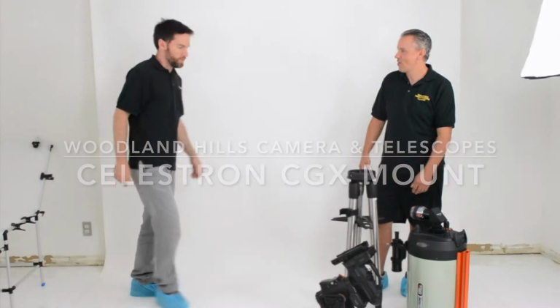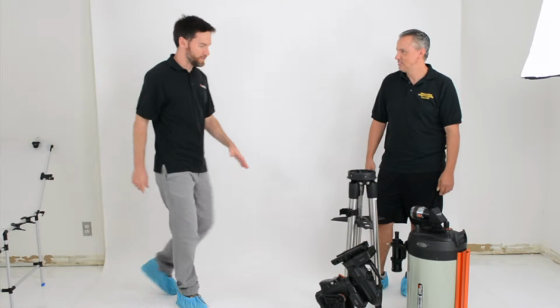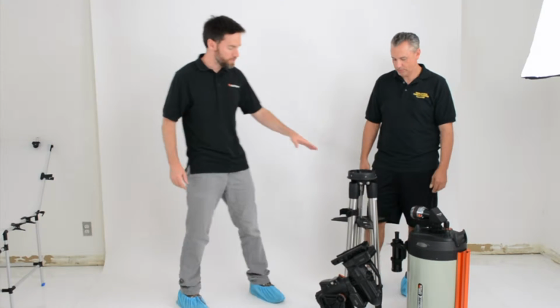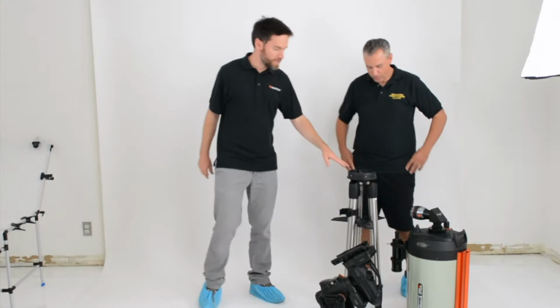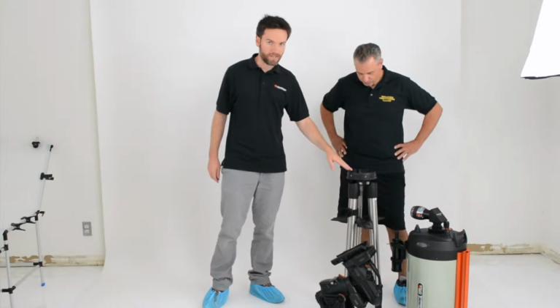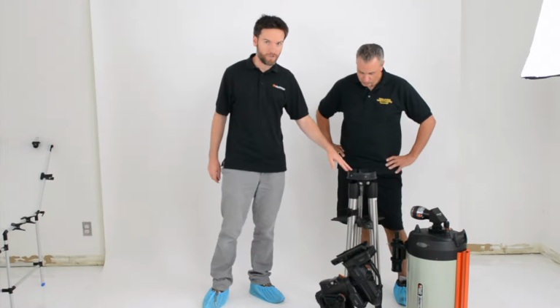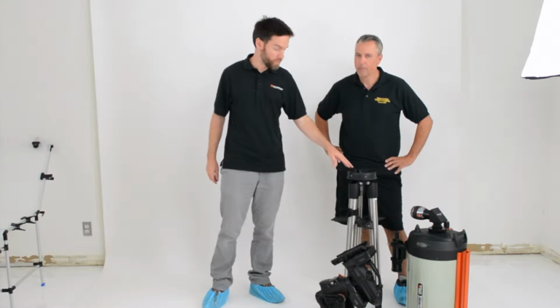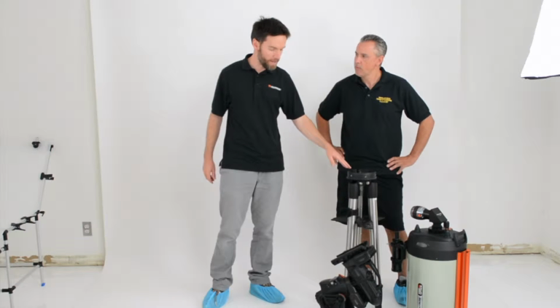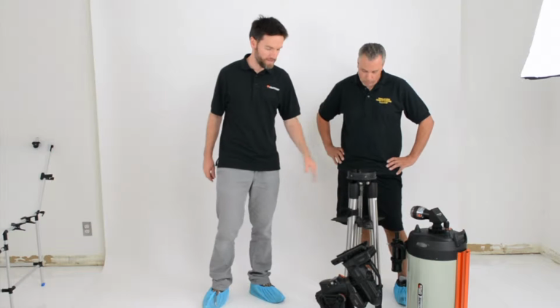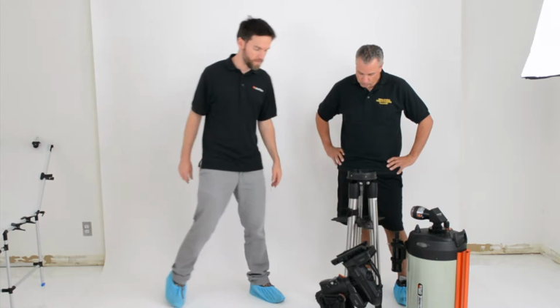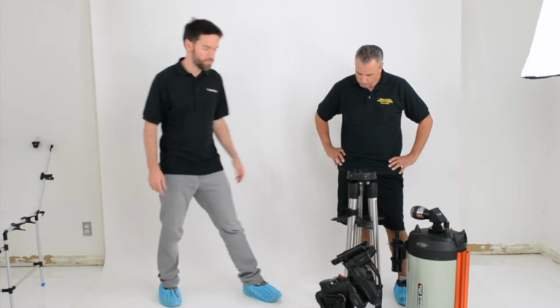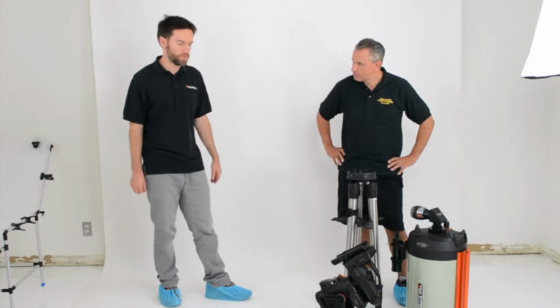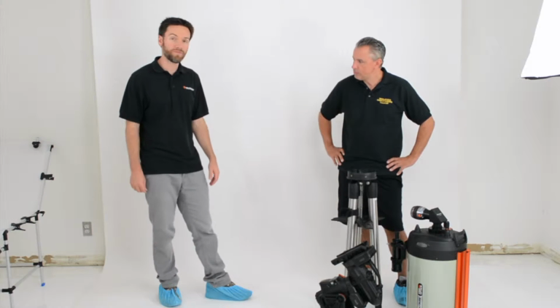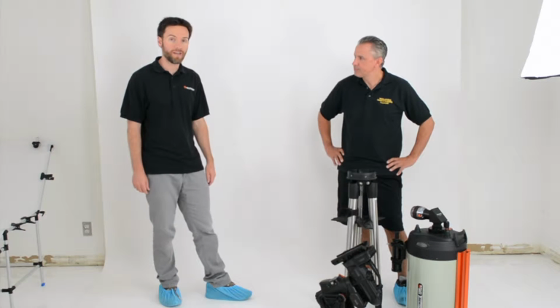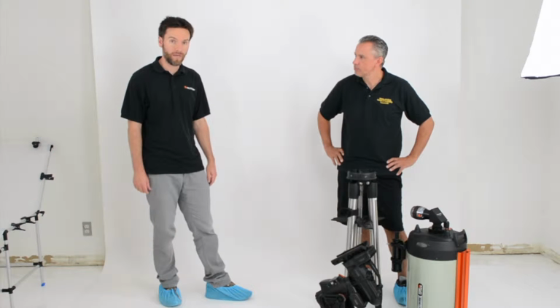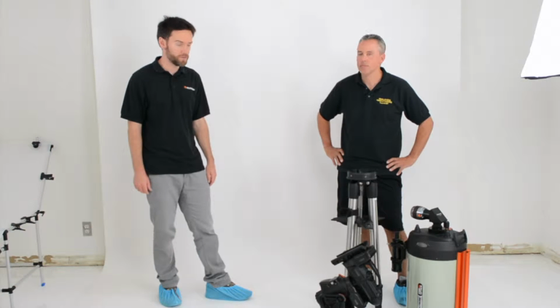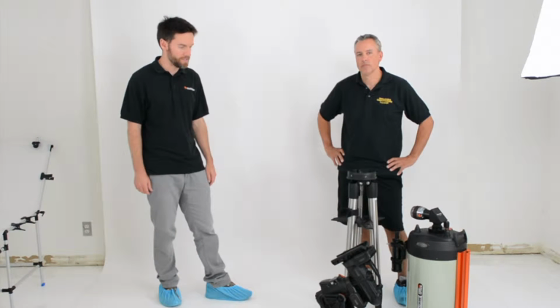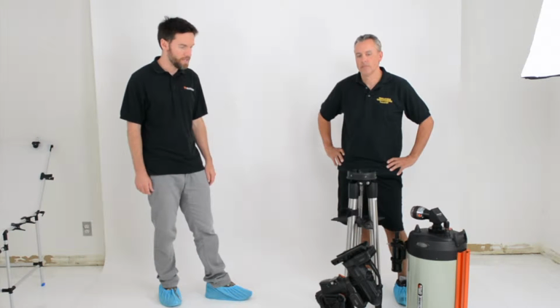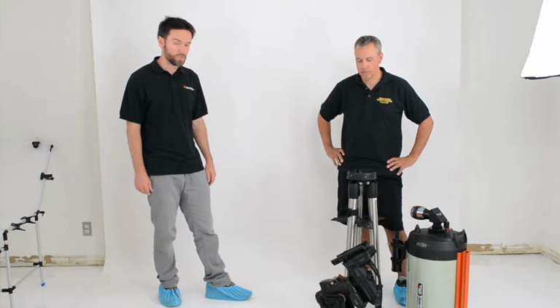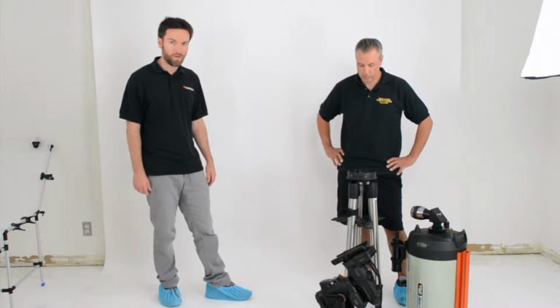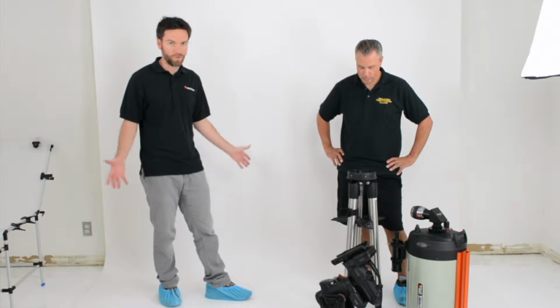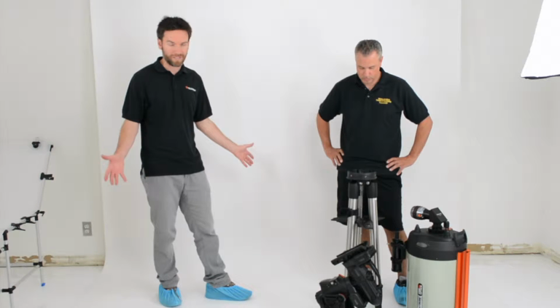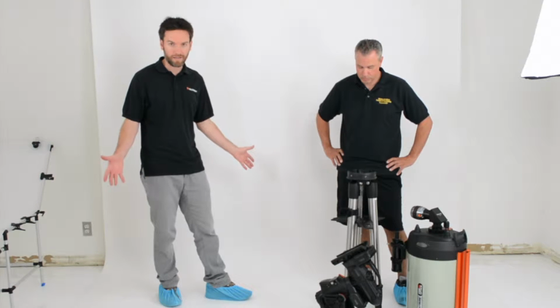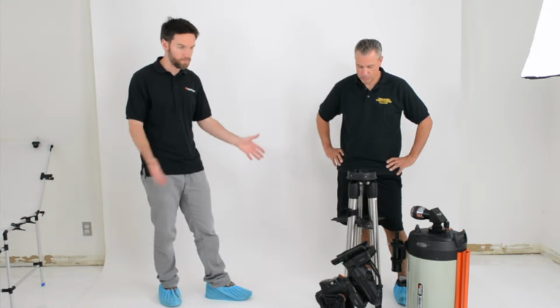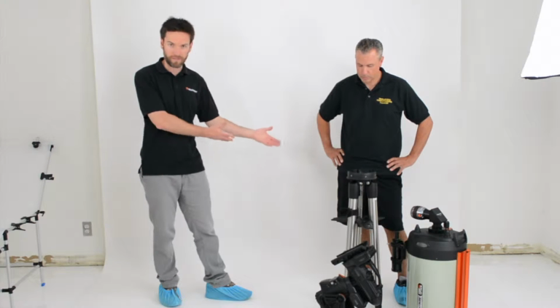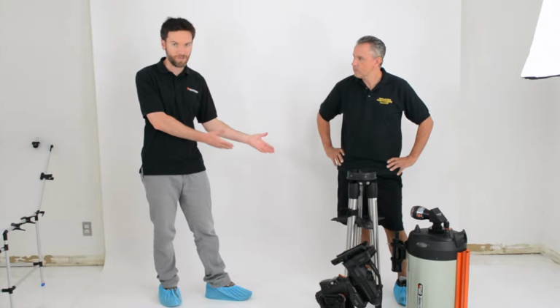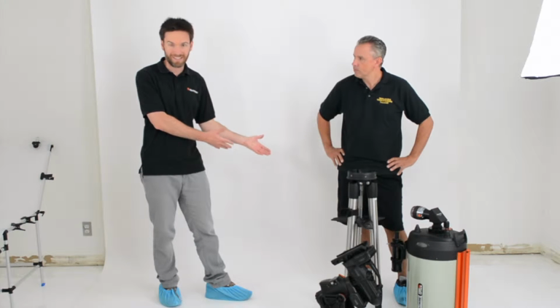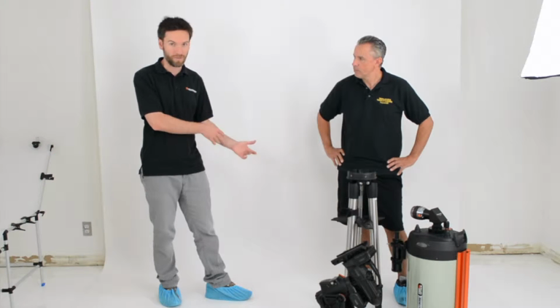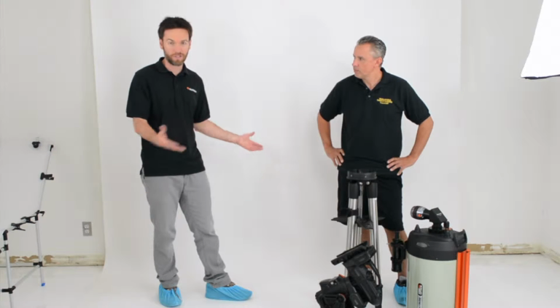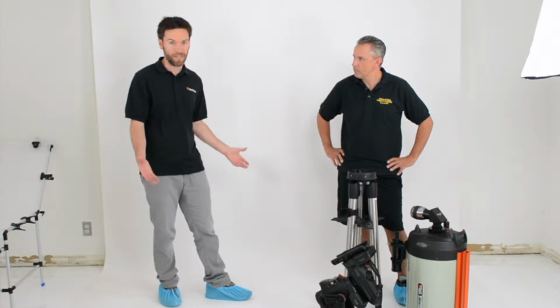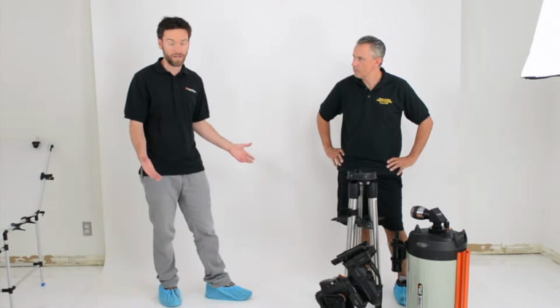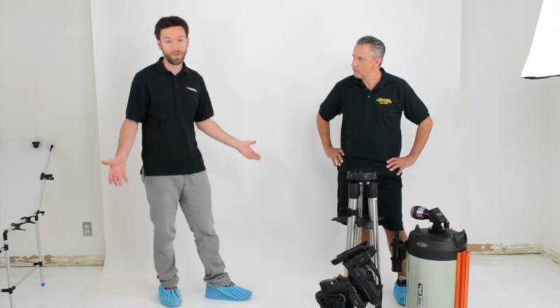This is our all new CGX German Equatorial Mount. This is a mount with a 55-pound load capacity, so right at home with almost any telescope, like a Celestron 8 to 11-inch Schmidt-Cassegrain and beyond.